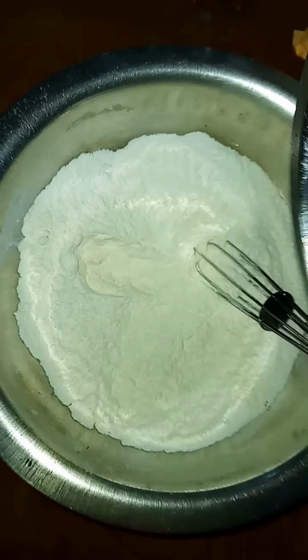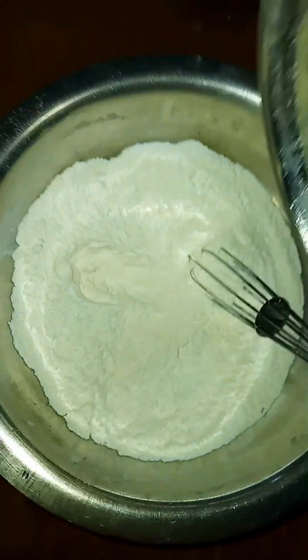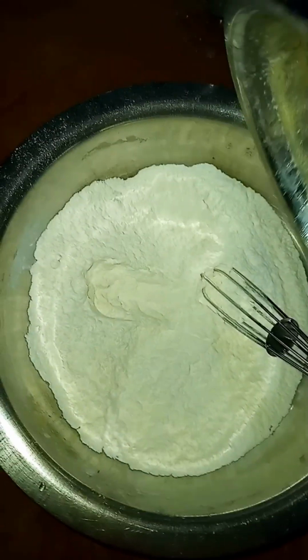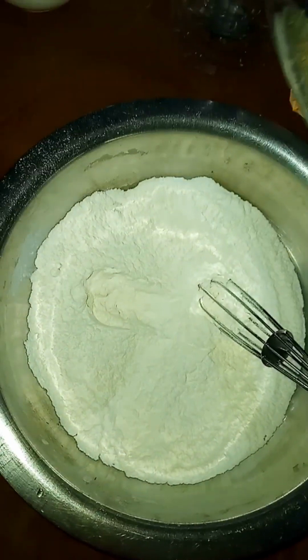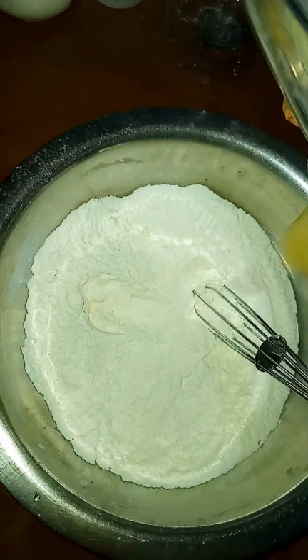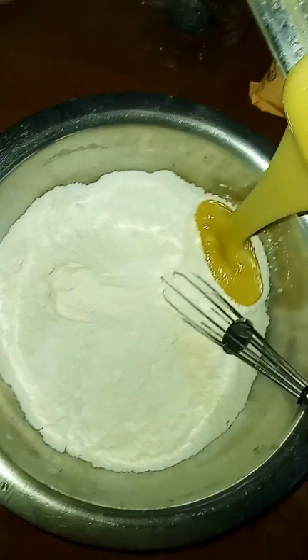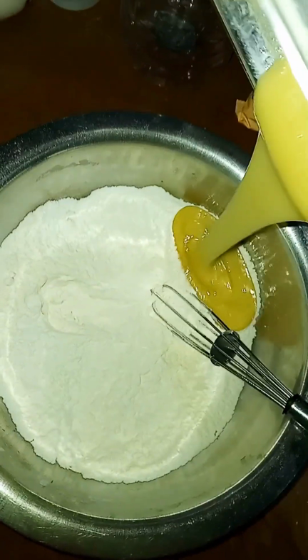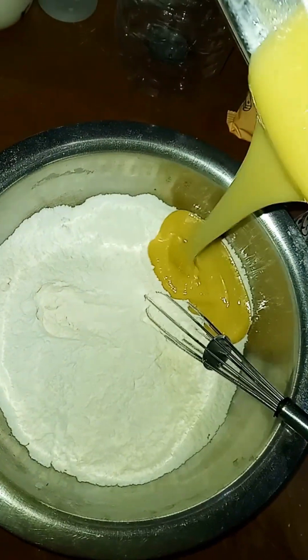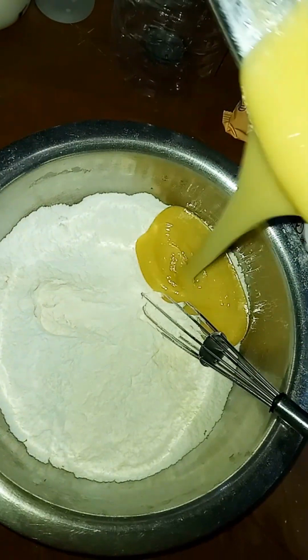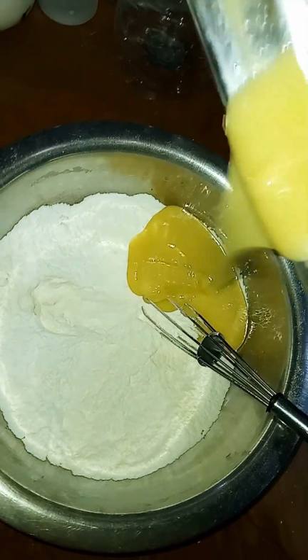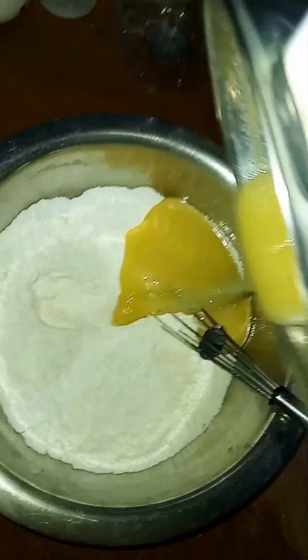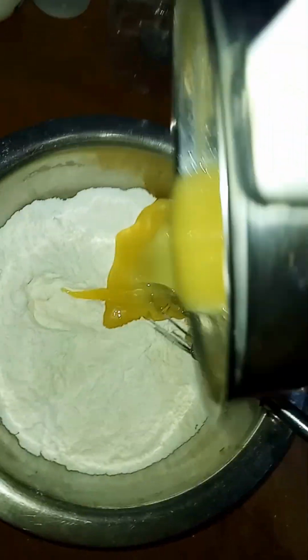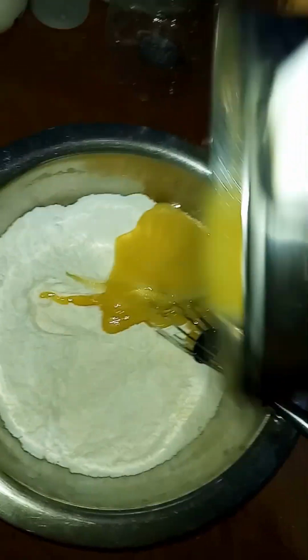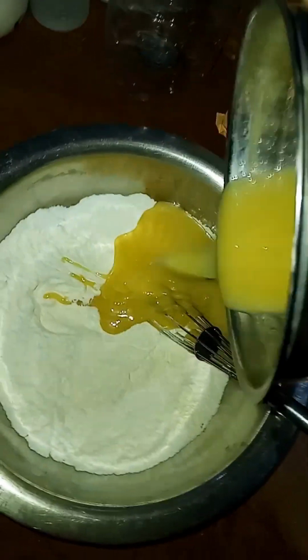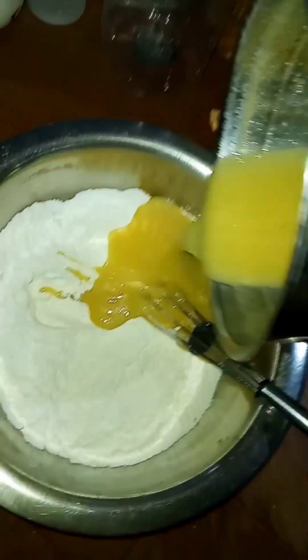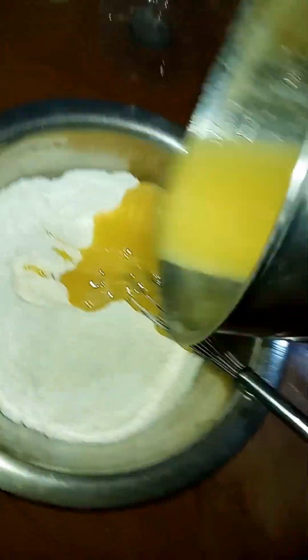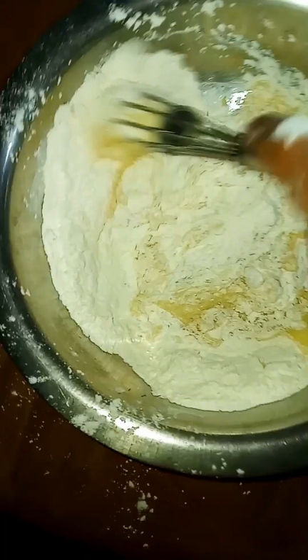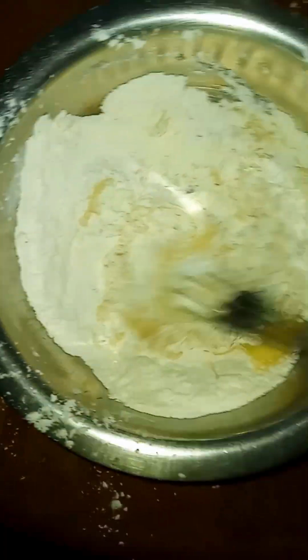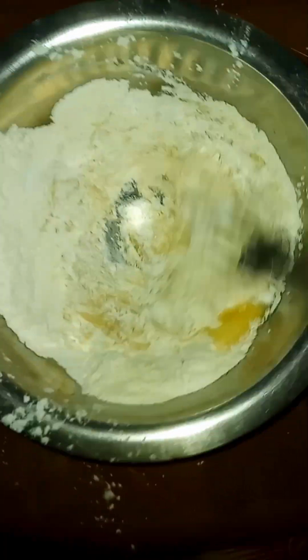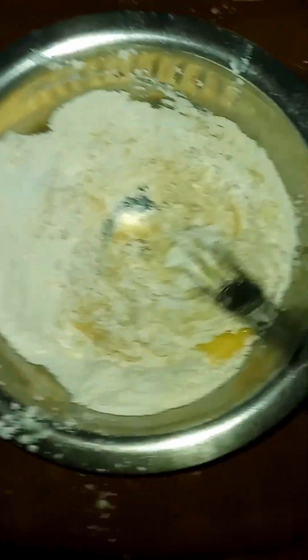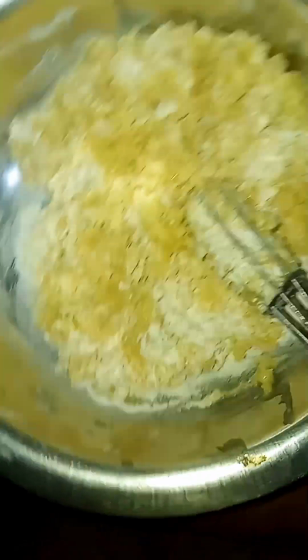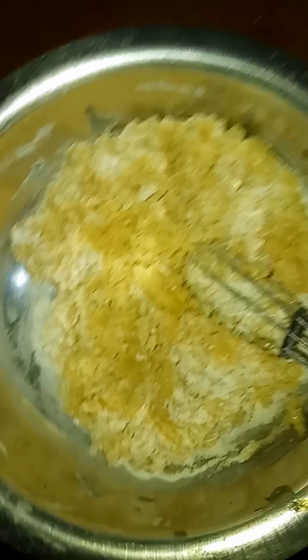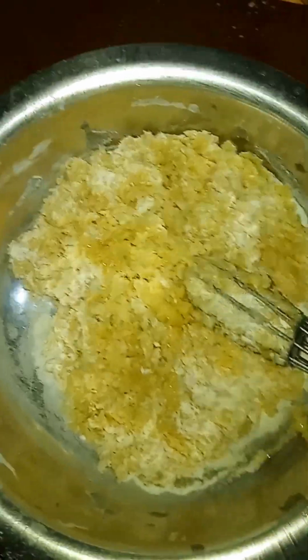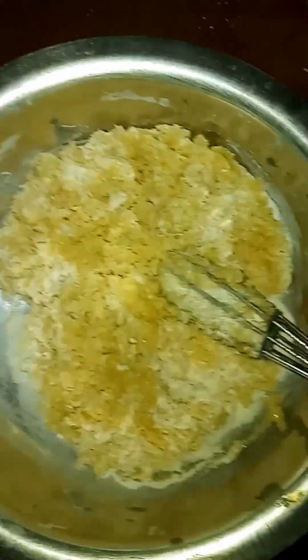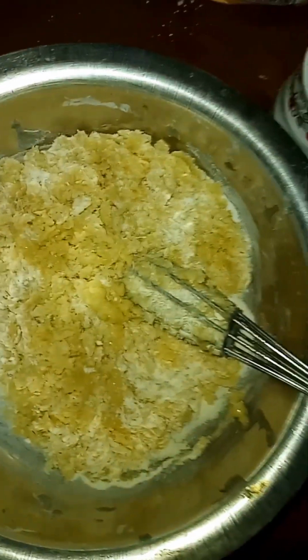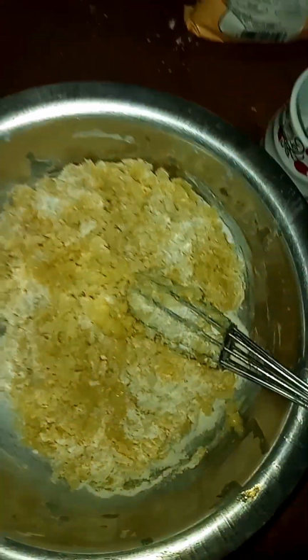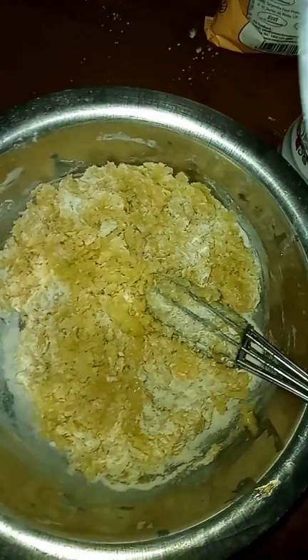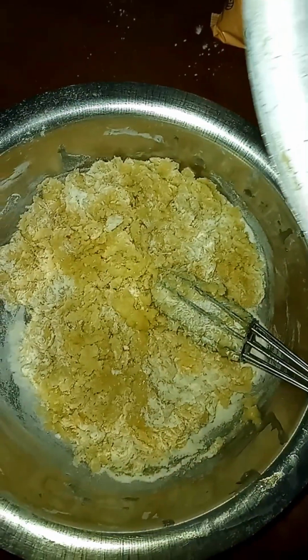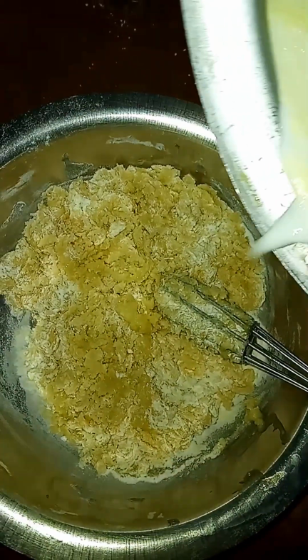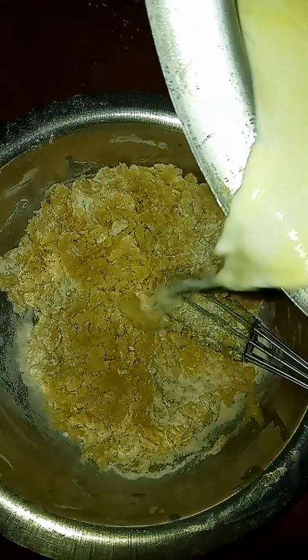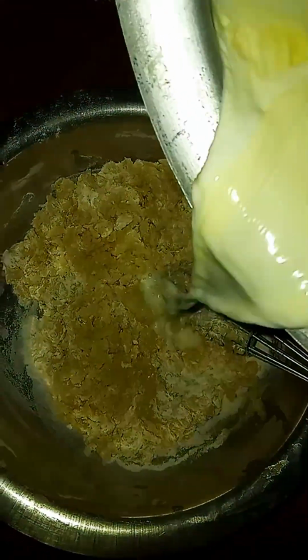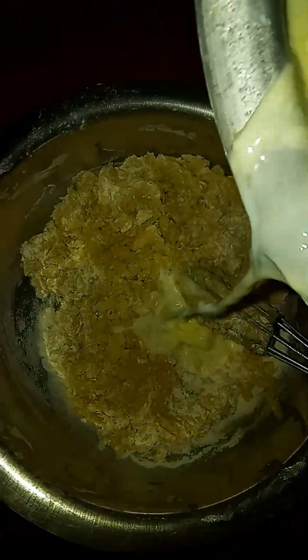We have to mix this into a kind of paste. We have to mix all the ingredients together. But we have to keep this mixture dry.